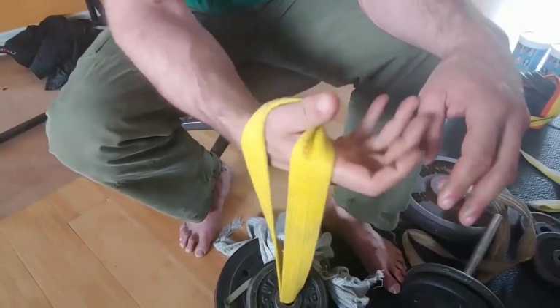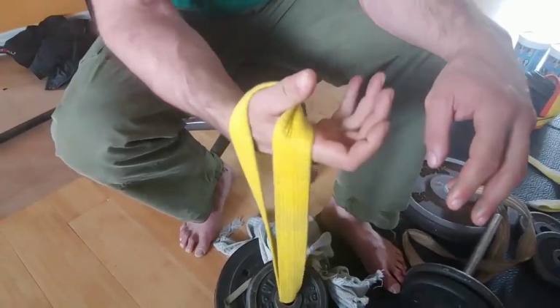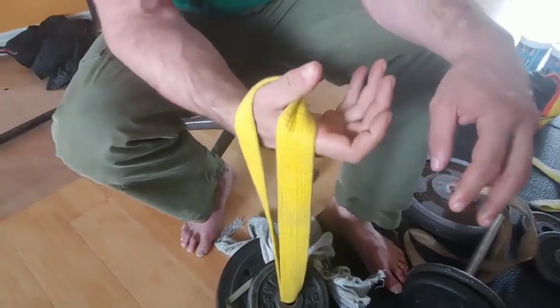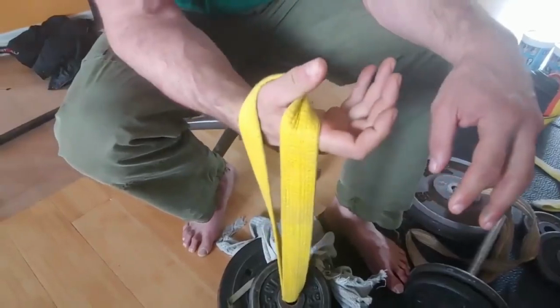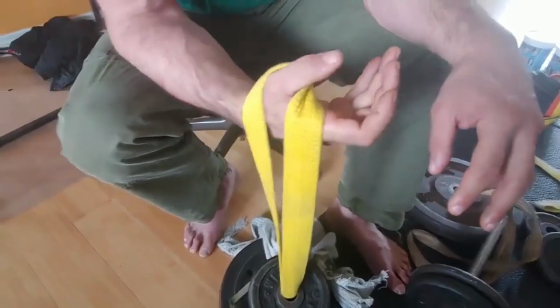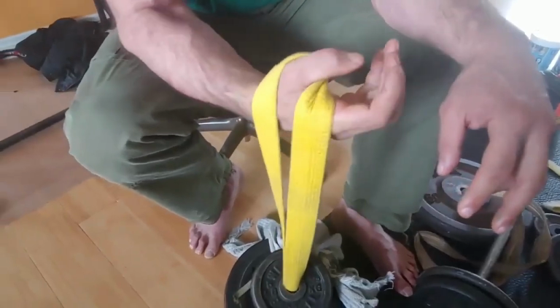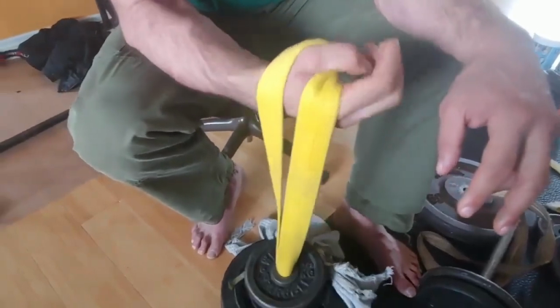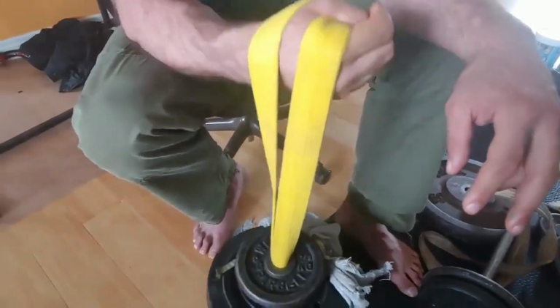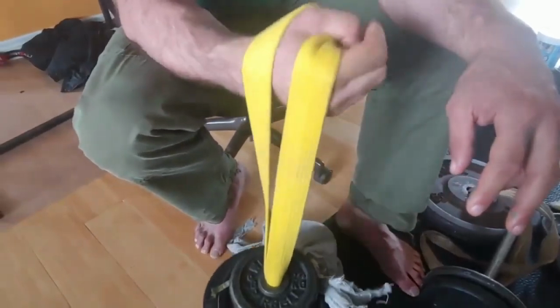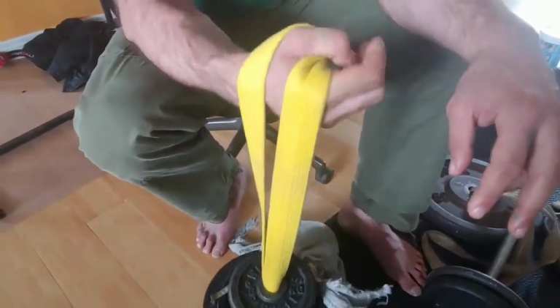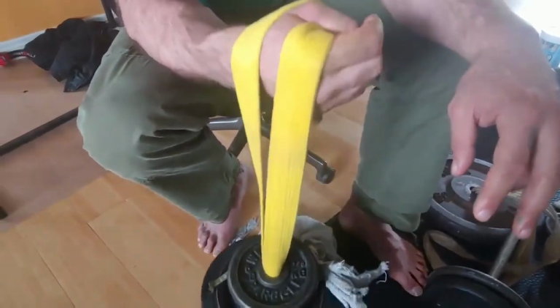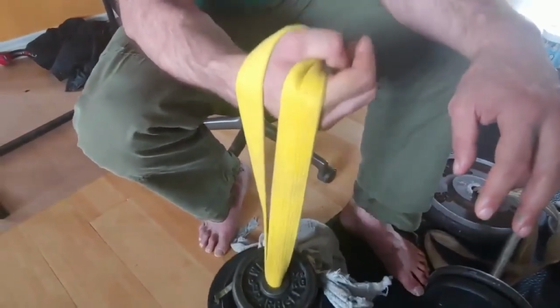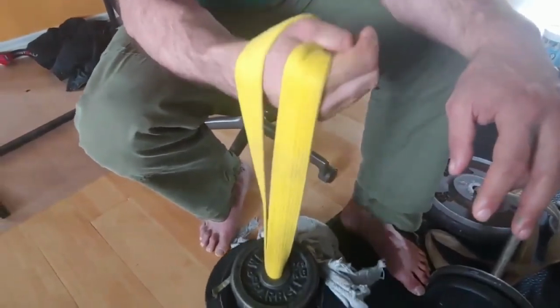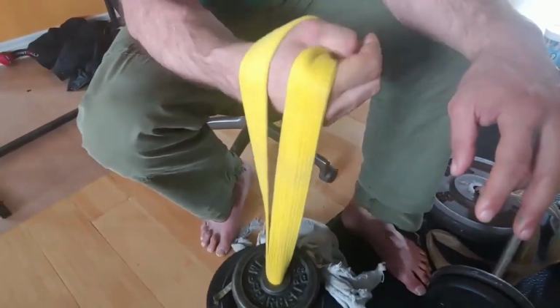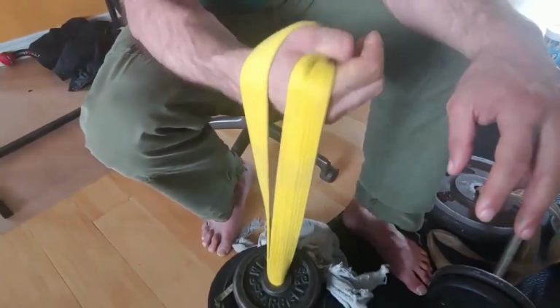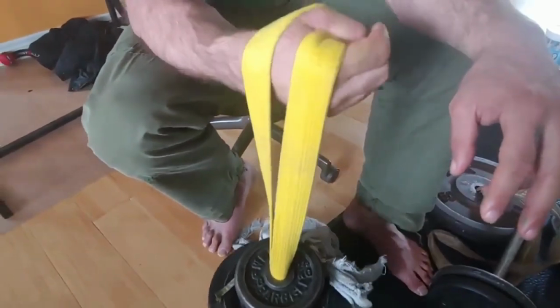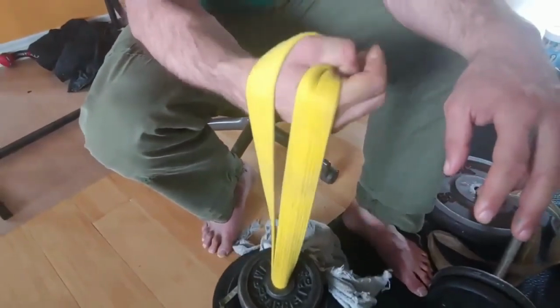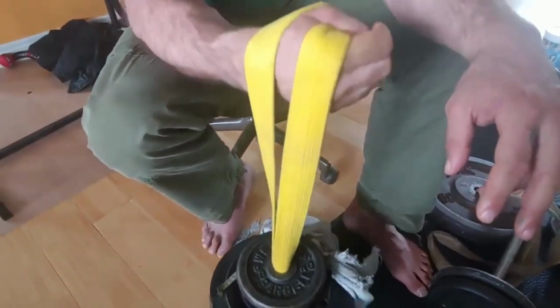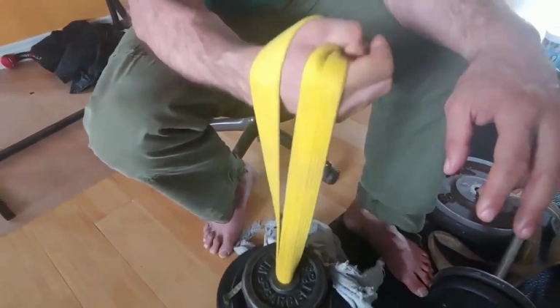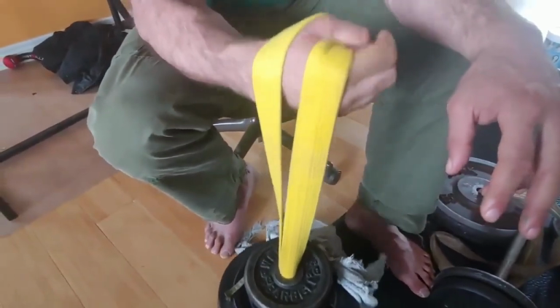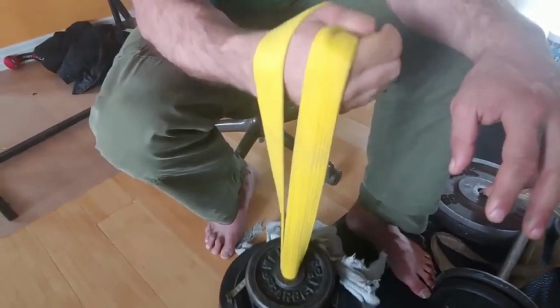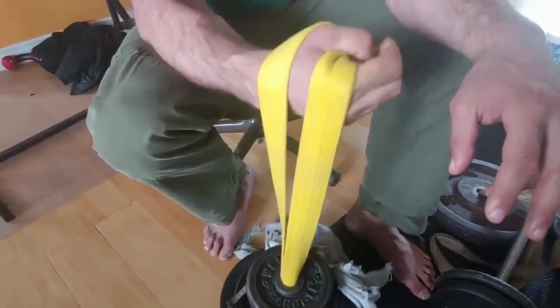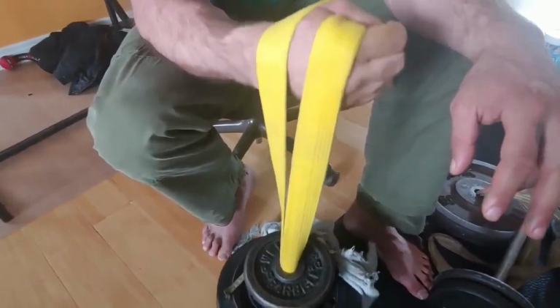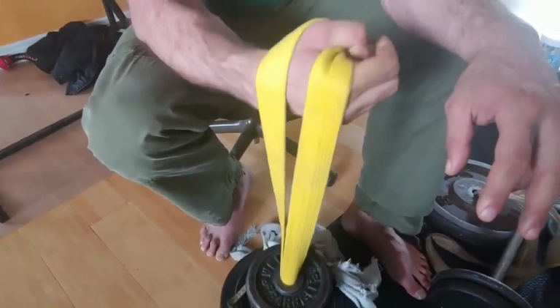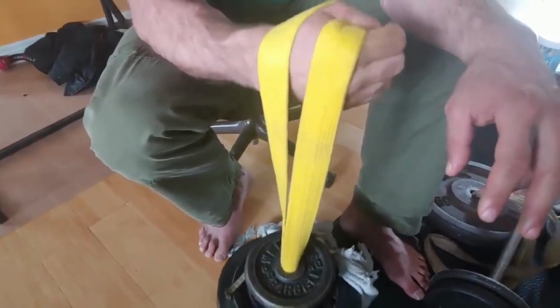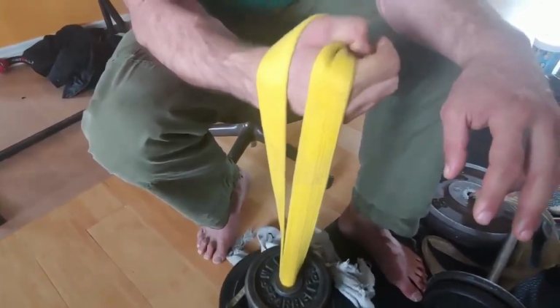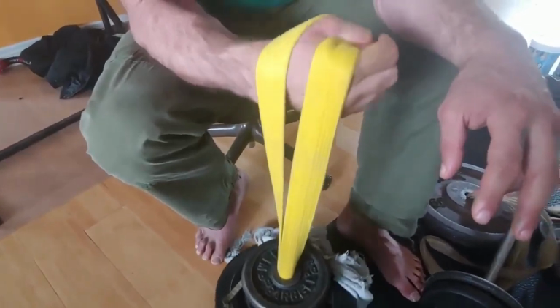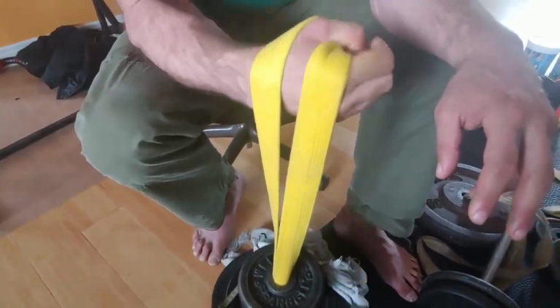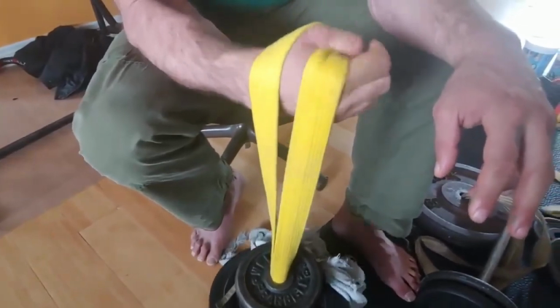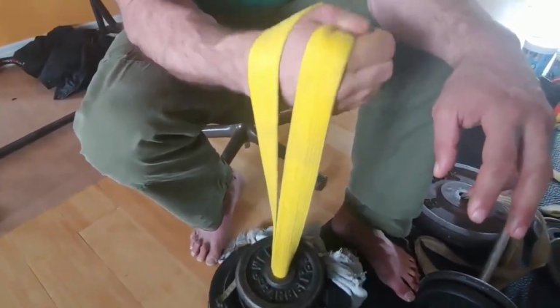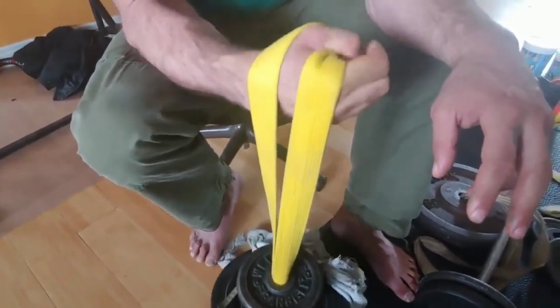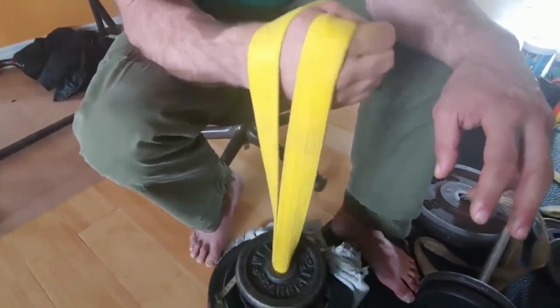Two years ago, Devin Larratt uploaded a video titled Balloon Hands. In this video, he showed the exercise he uses to target his thumb muscle.